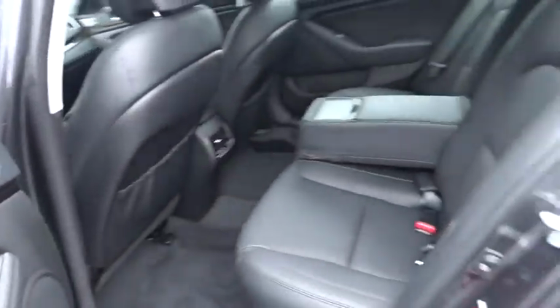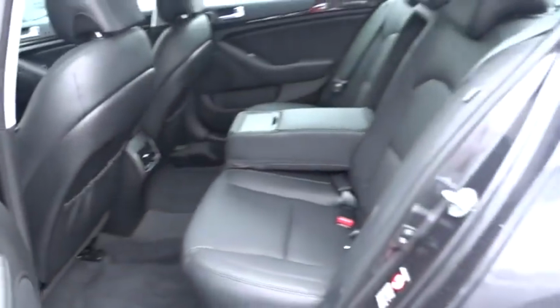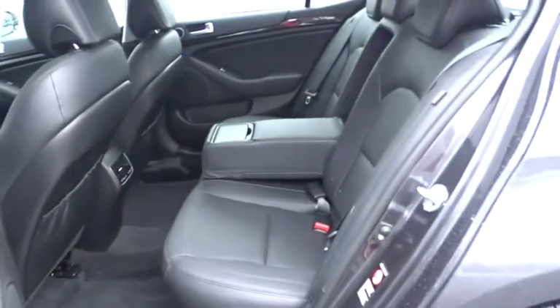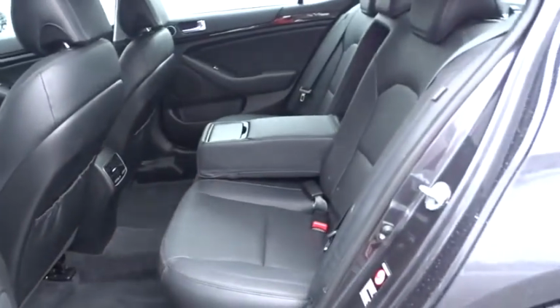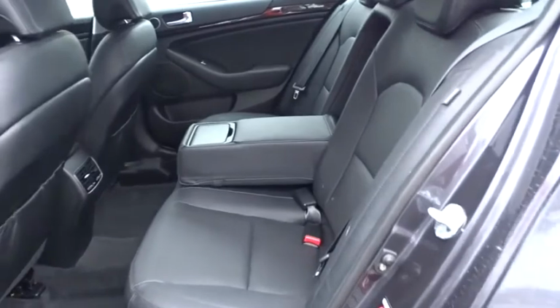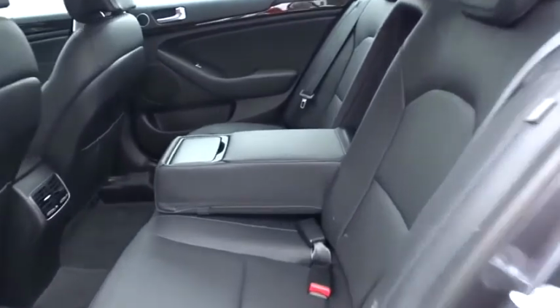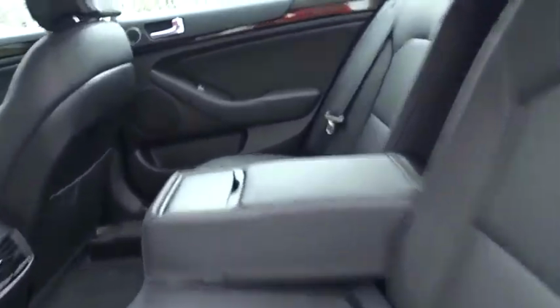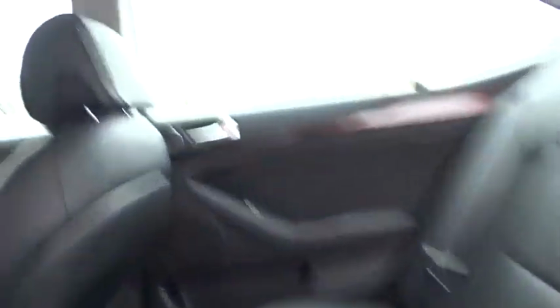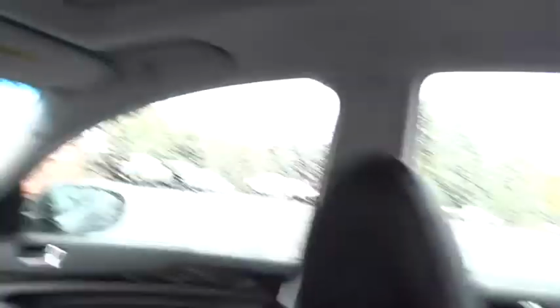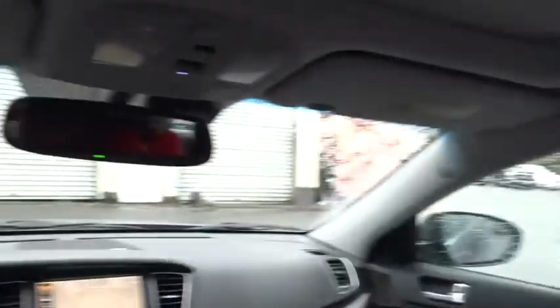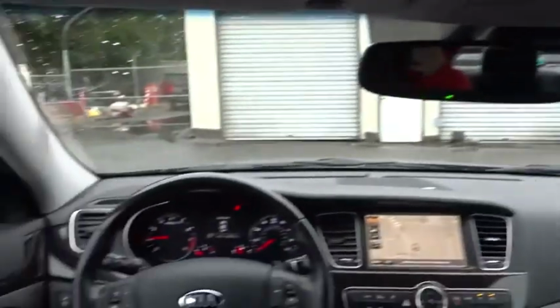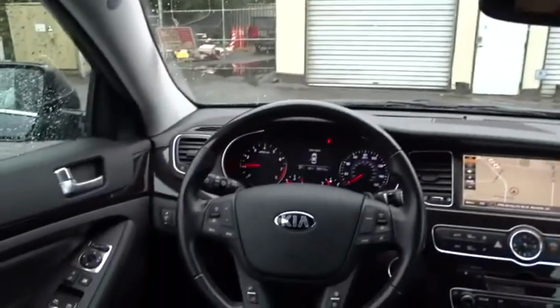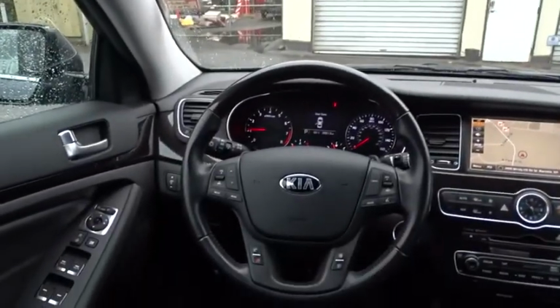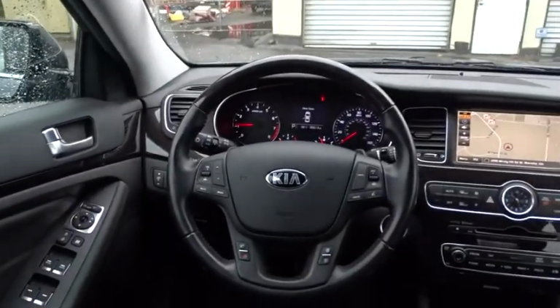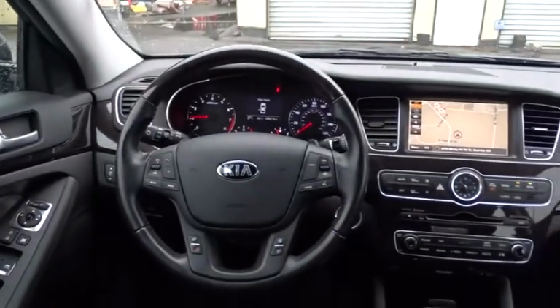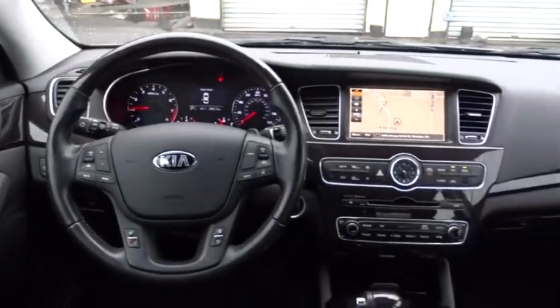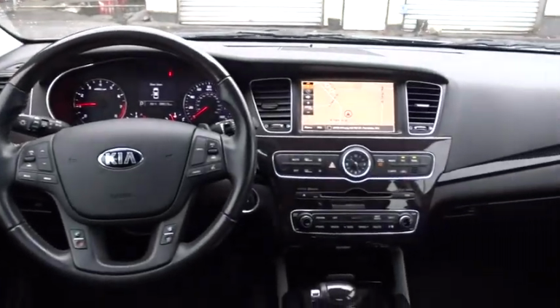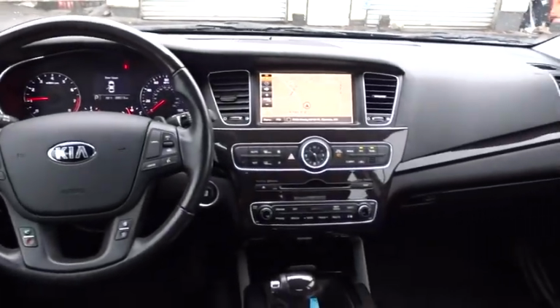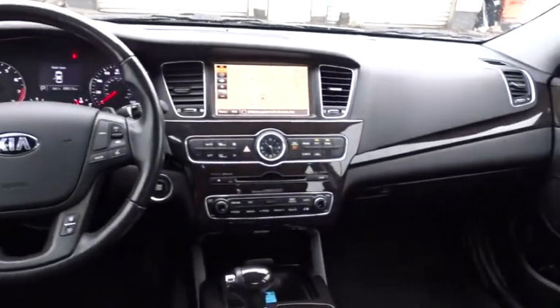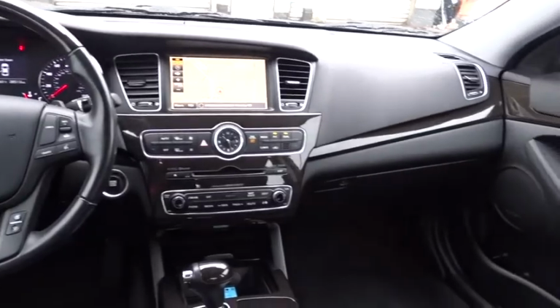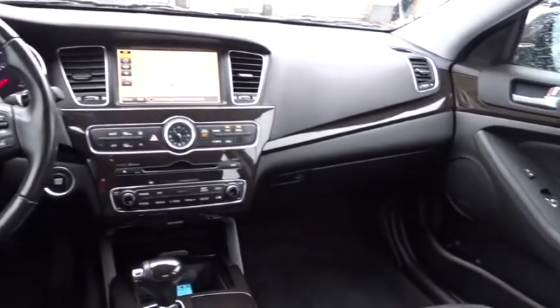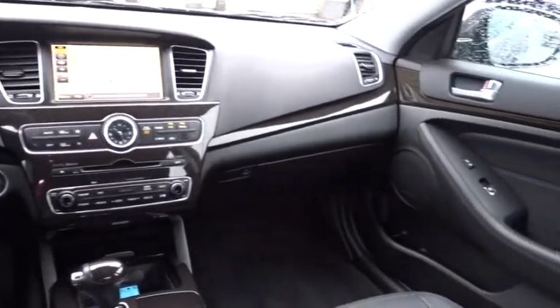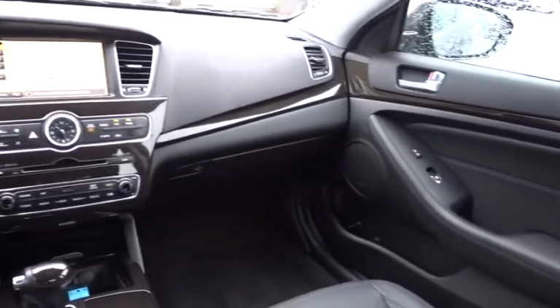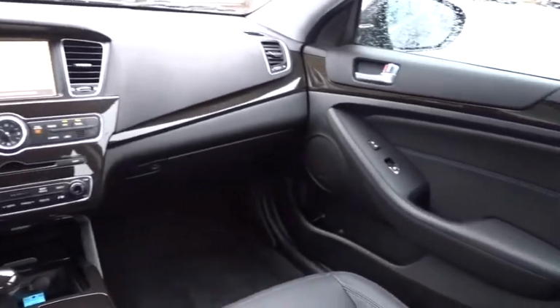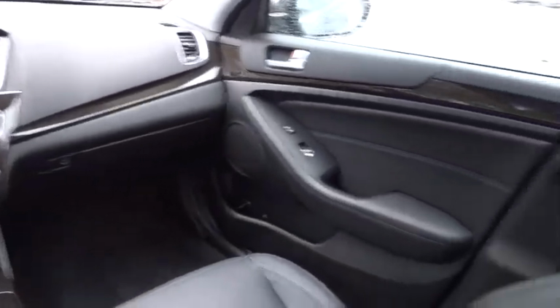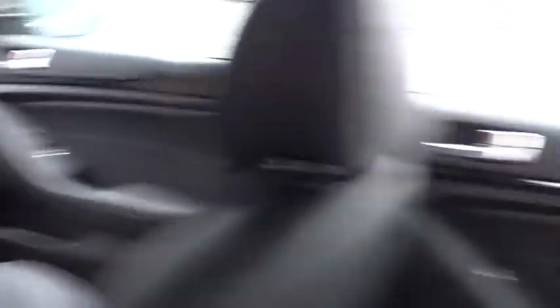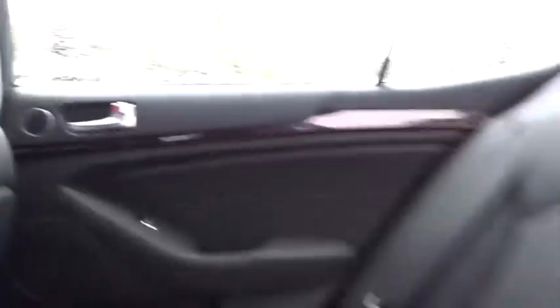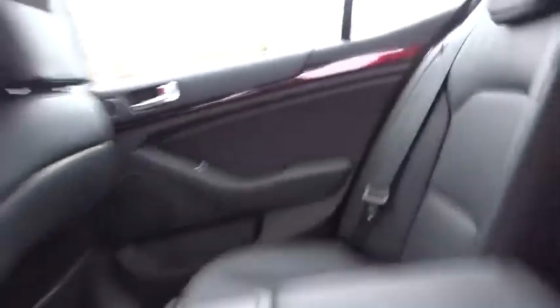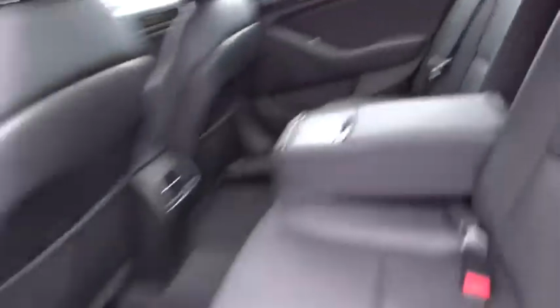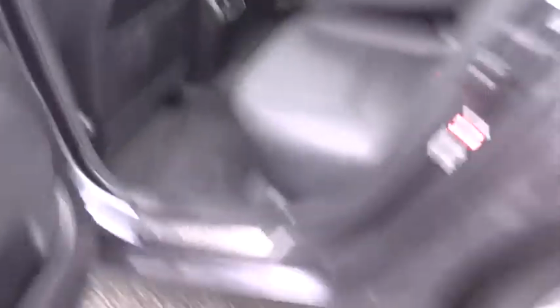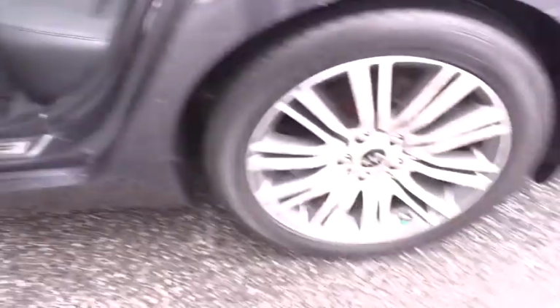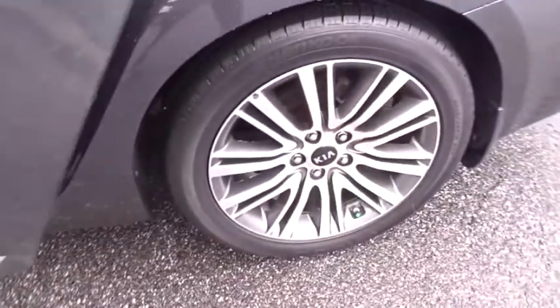Leather-wrapped steering wheel, power steering, front wheel drive, adjustable steering wheel, cruise control, keyless start, auto-dimming rear view mirror, hard disk drive media storage, aluminum wheels.